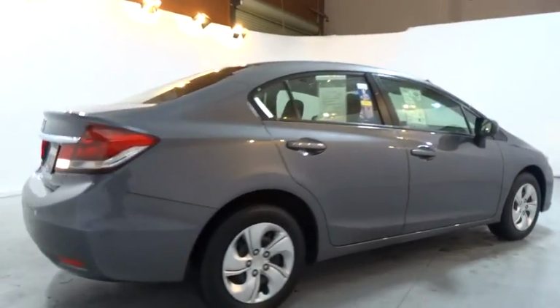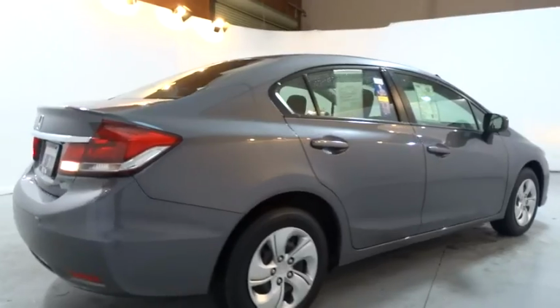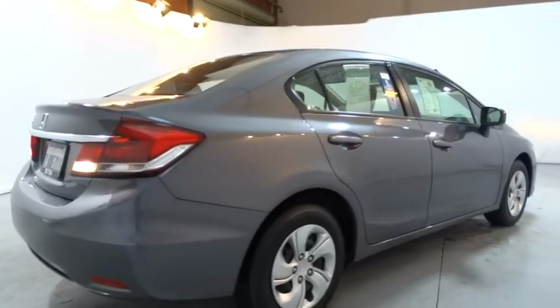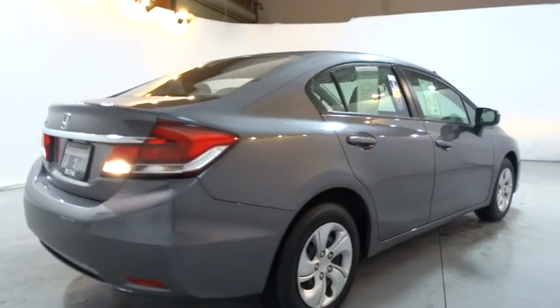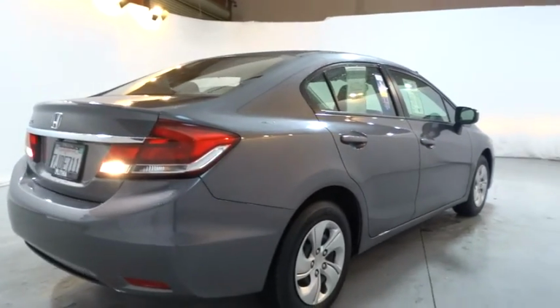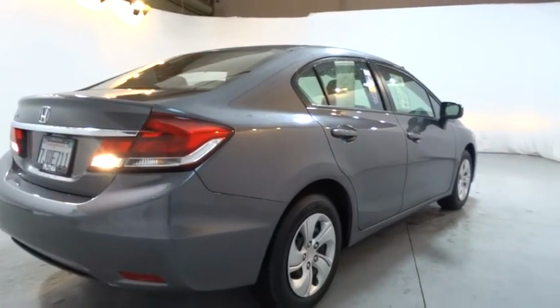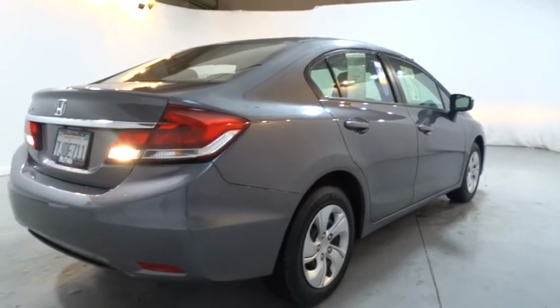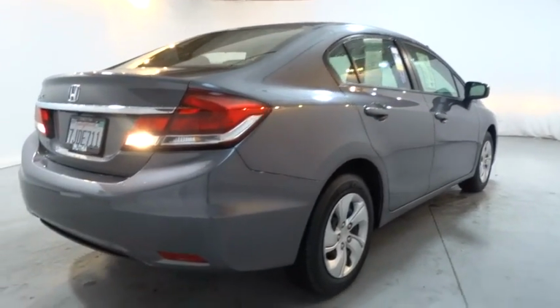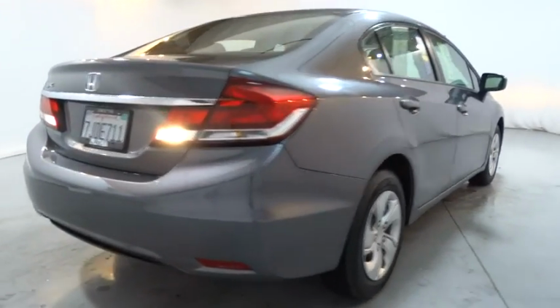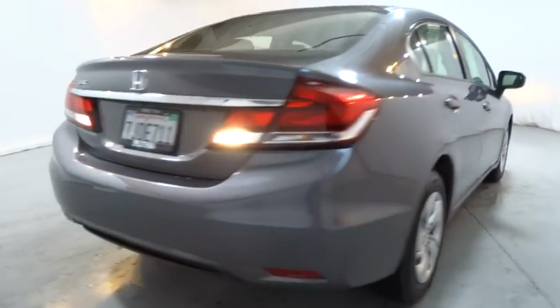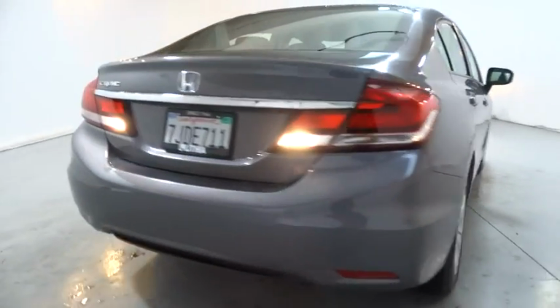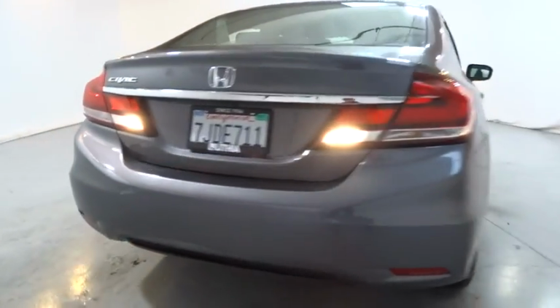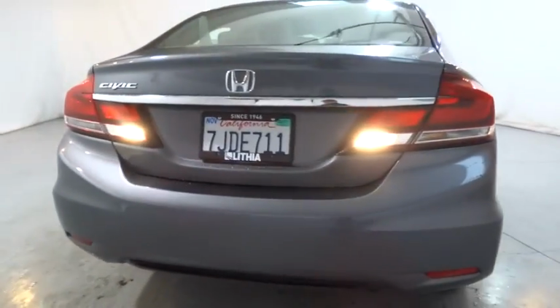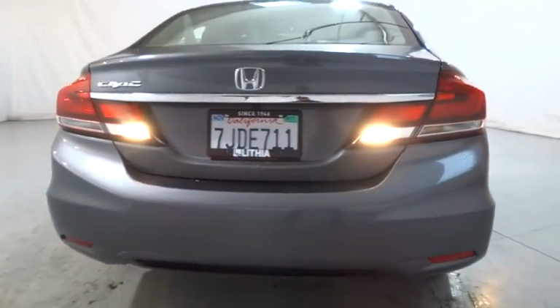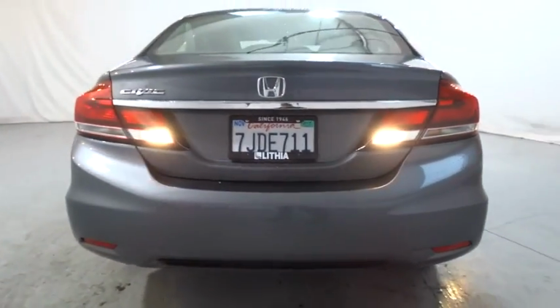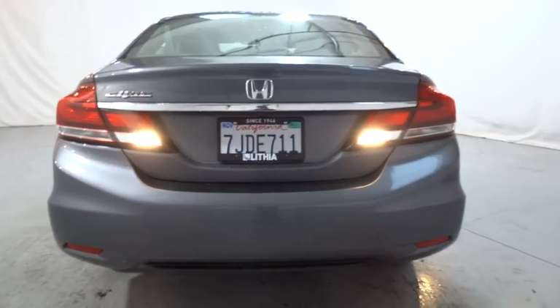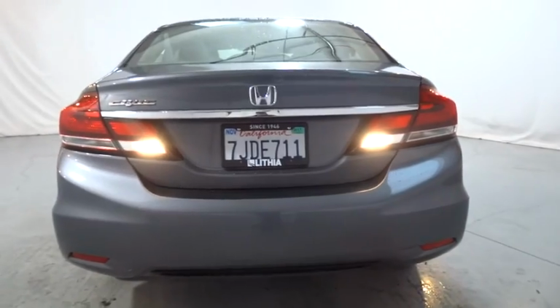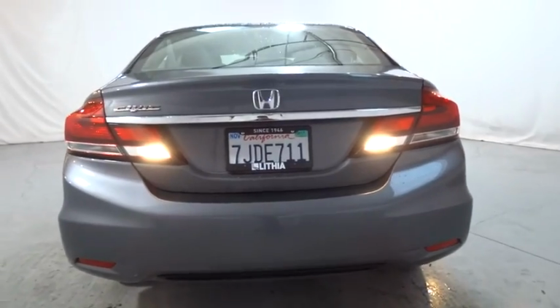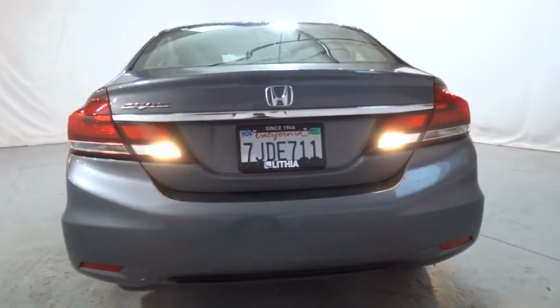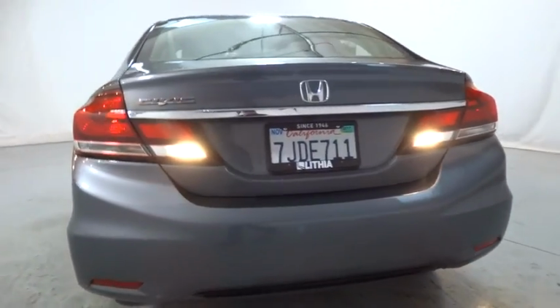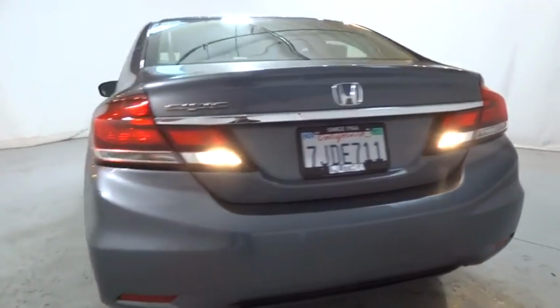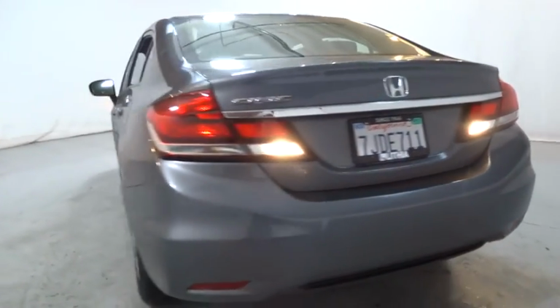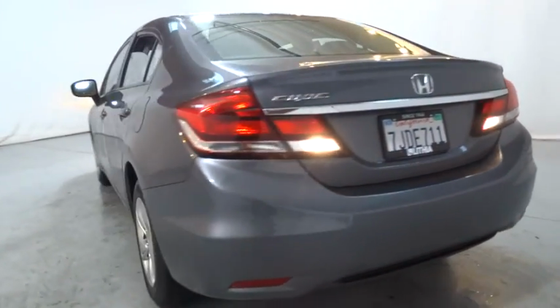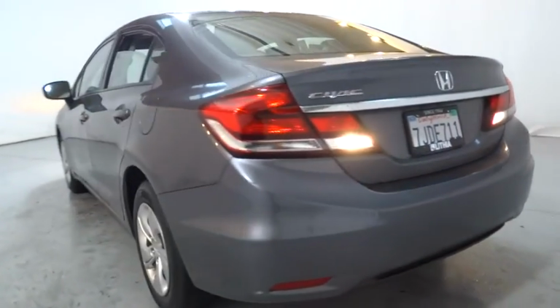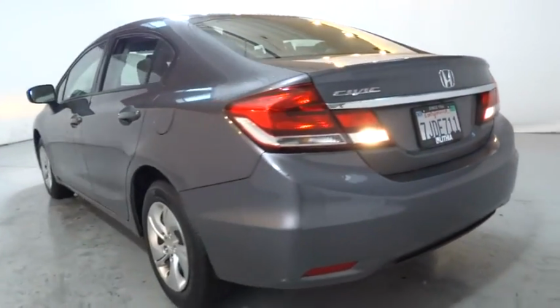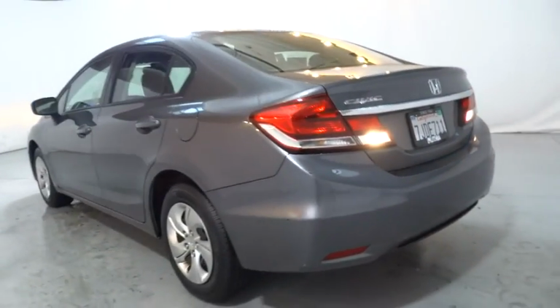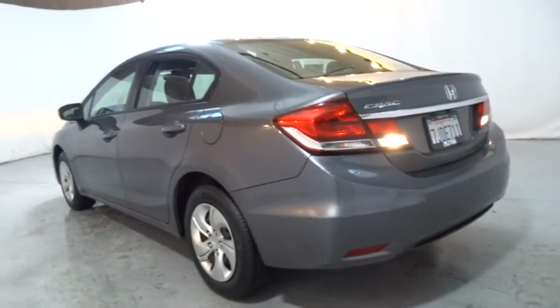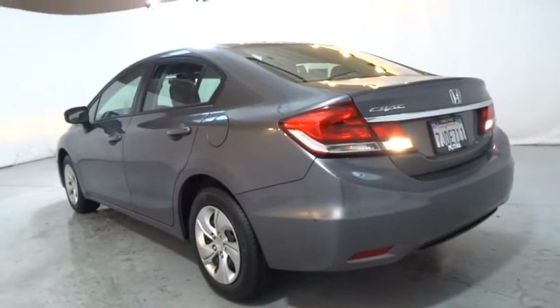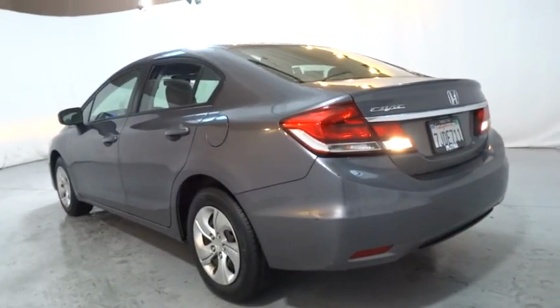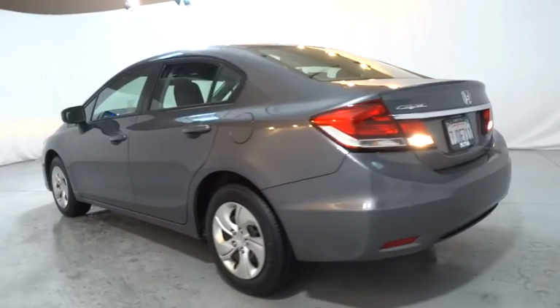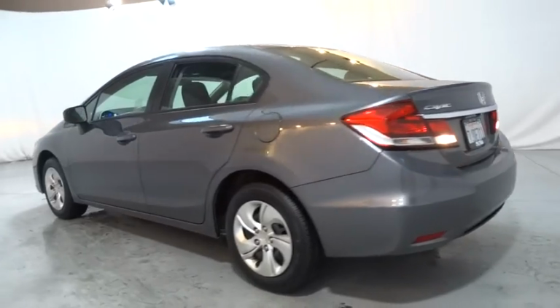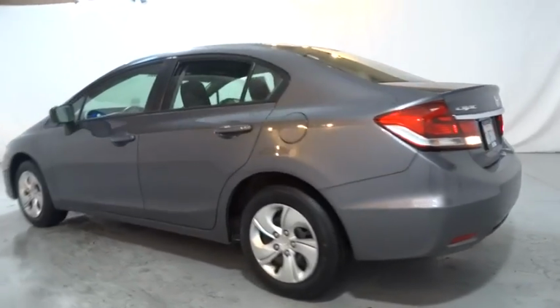Here are some of this vehicle's great options. Keyless entry. Backup camera. Bluetooth. Adjustable steering wheel. Power steering. ABS four-wheel. Front floor mats. Cruise control. Rear defrost.